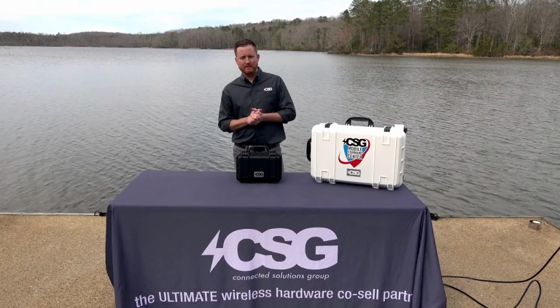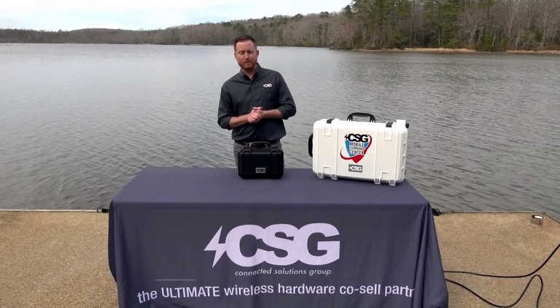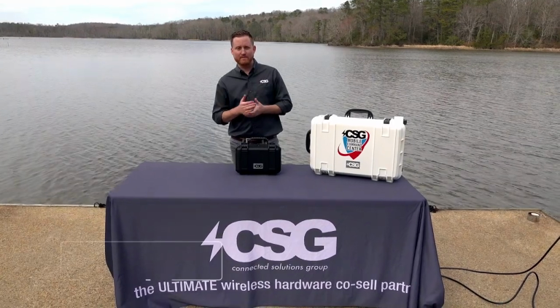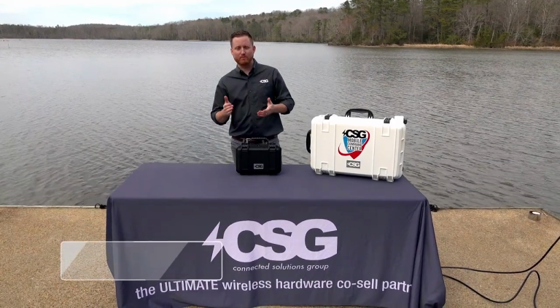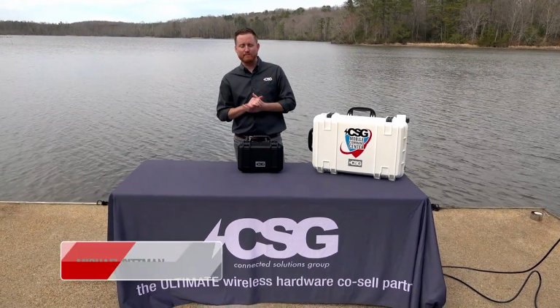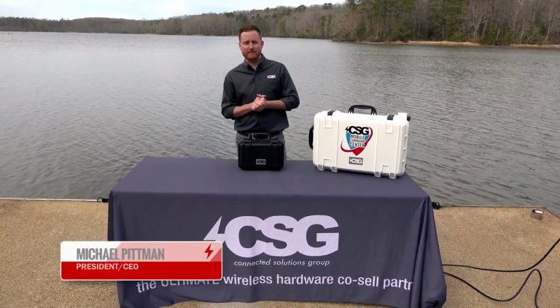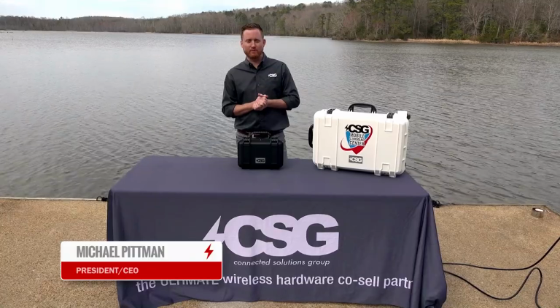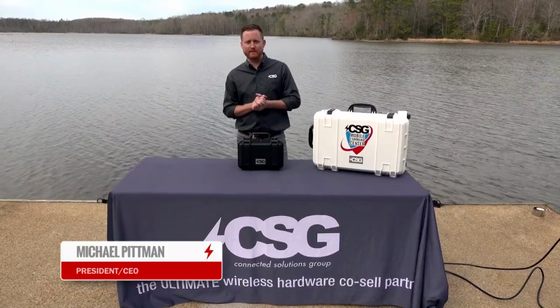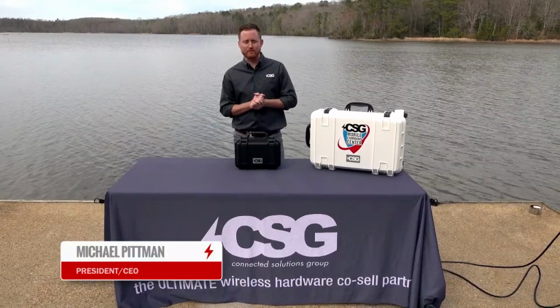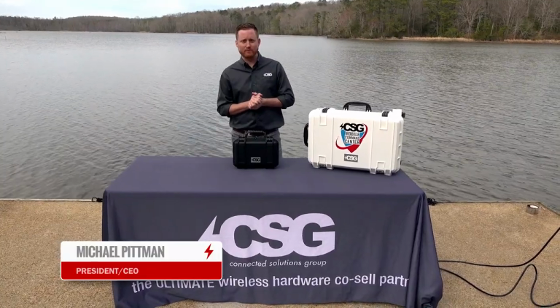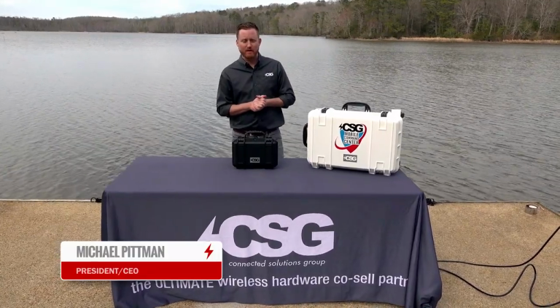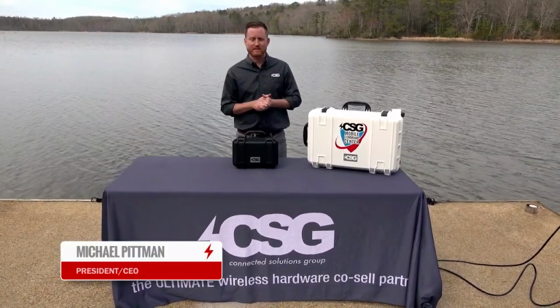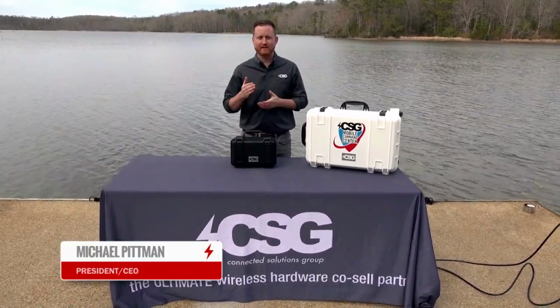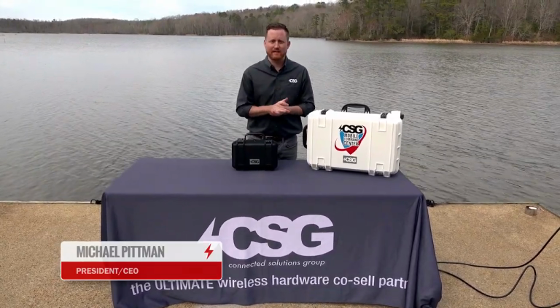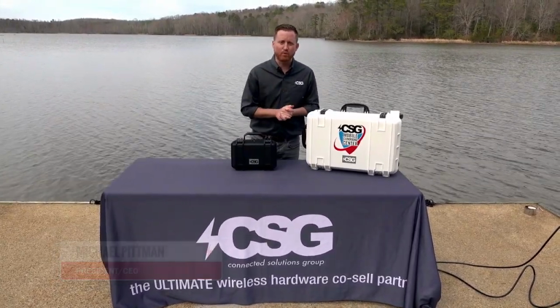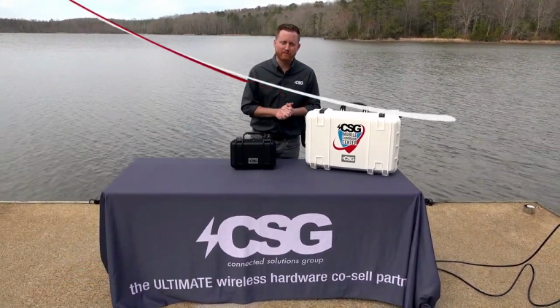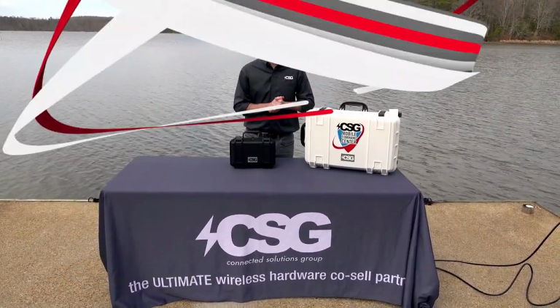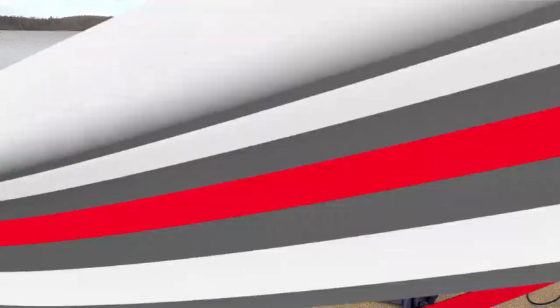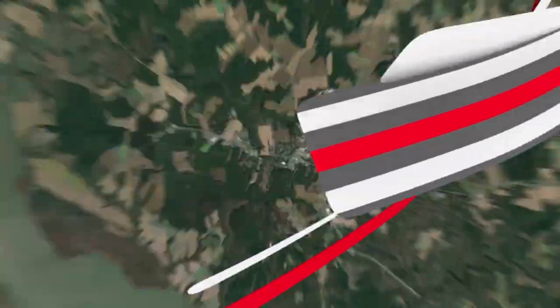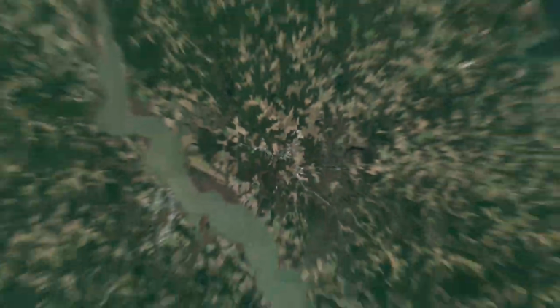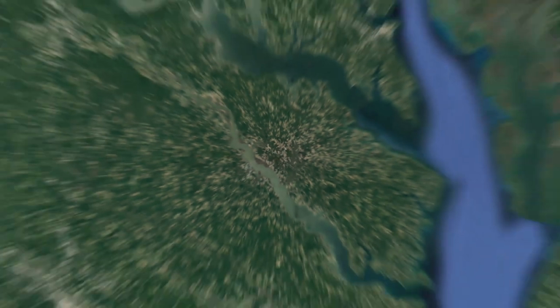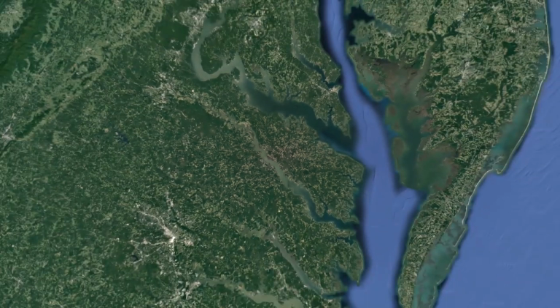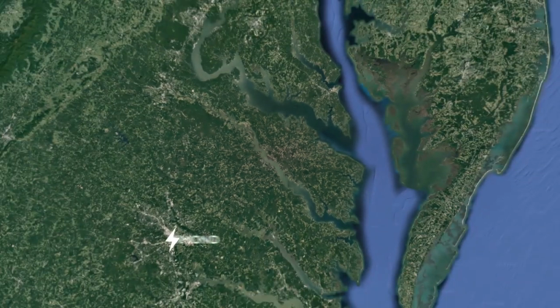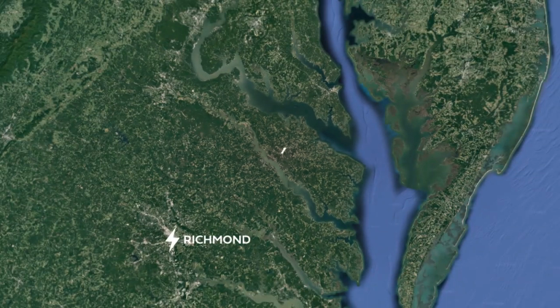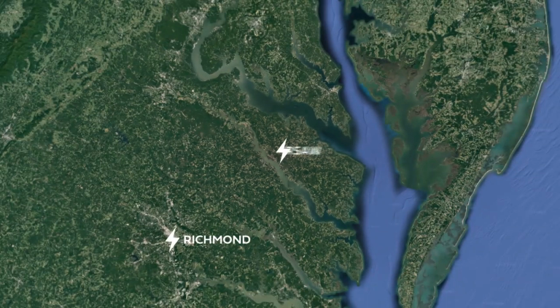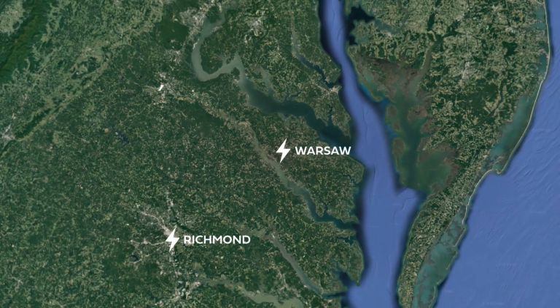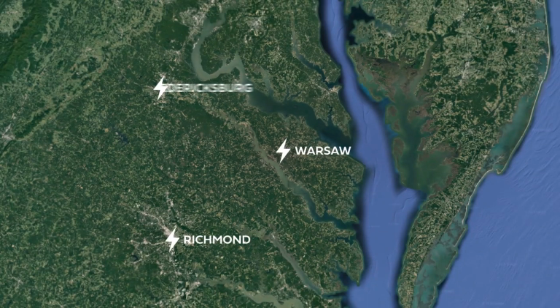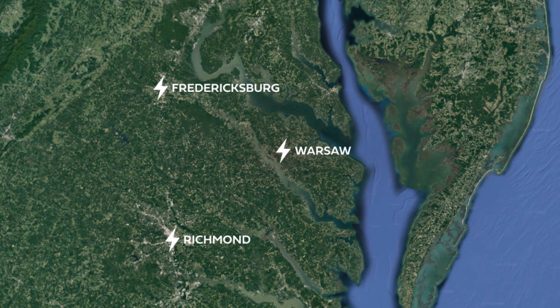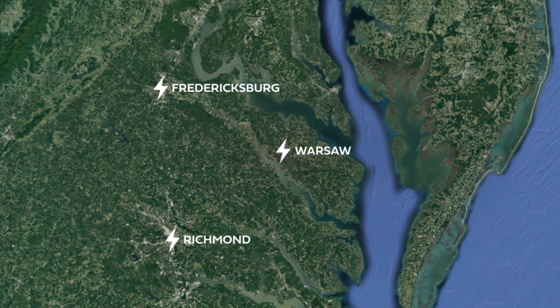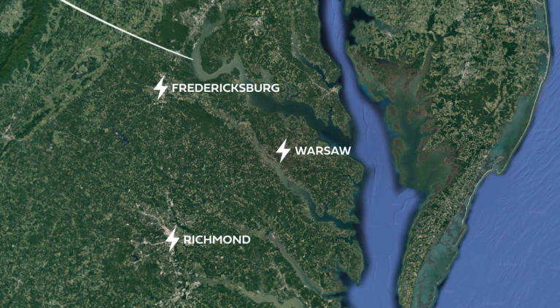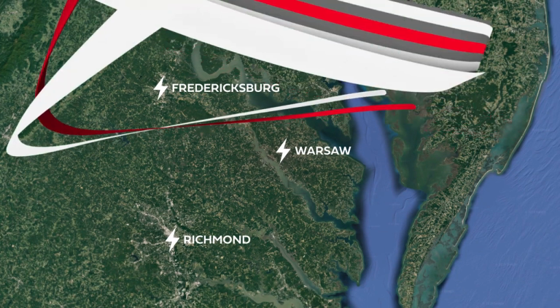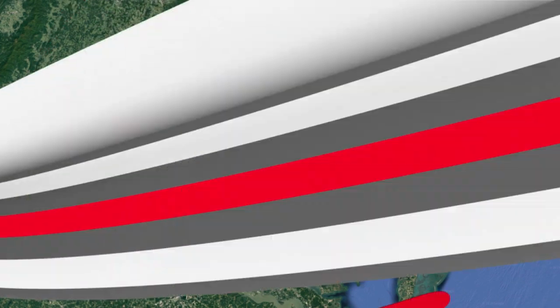Hi folks, my name is Michael Pippen. I'm the president and owner of Connected Solutions Group. We're on site here today in Warsaw, Virginia, doing some testing on our Mobile Command Center product line in what is considered a poor signal environment.